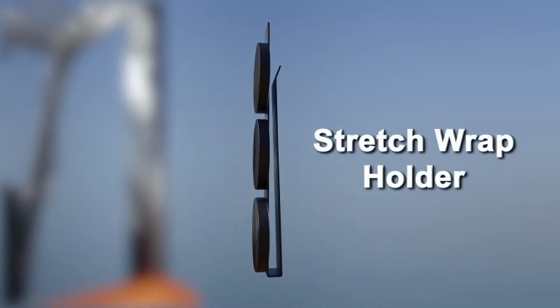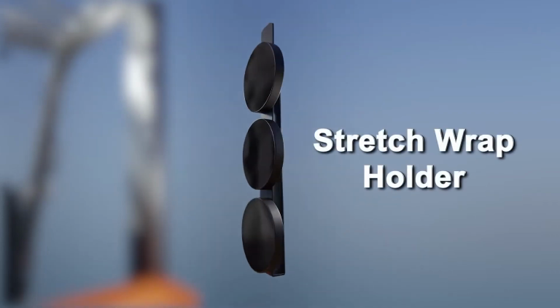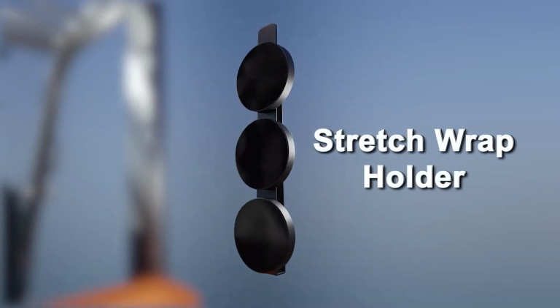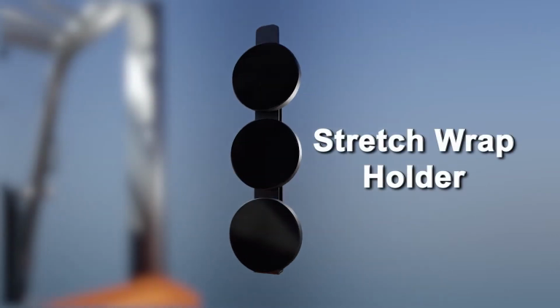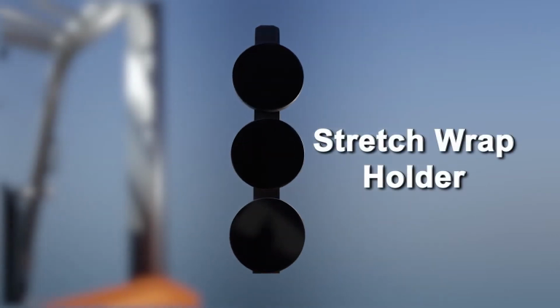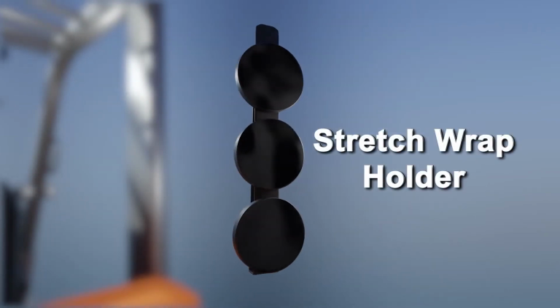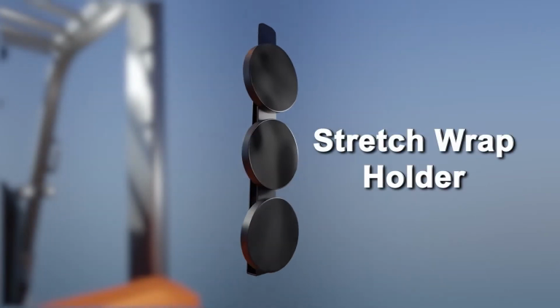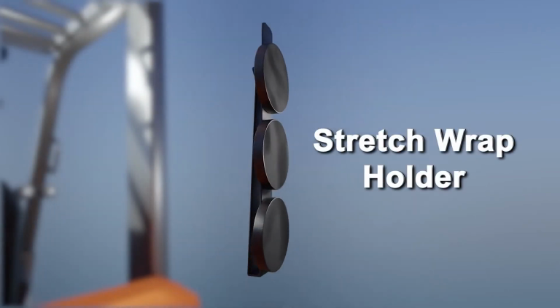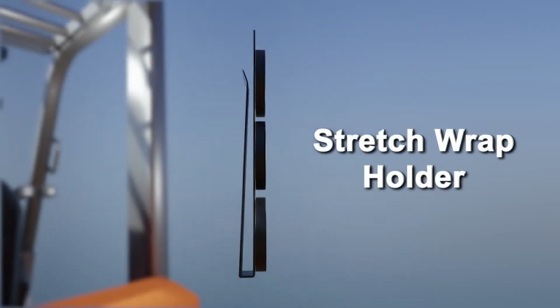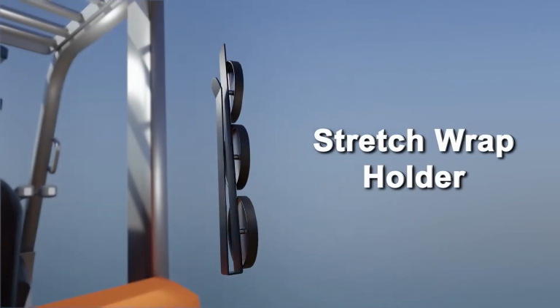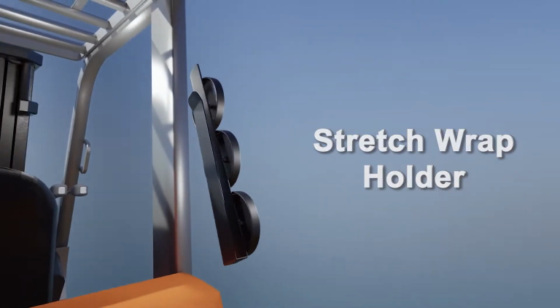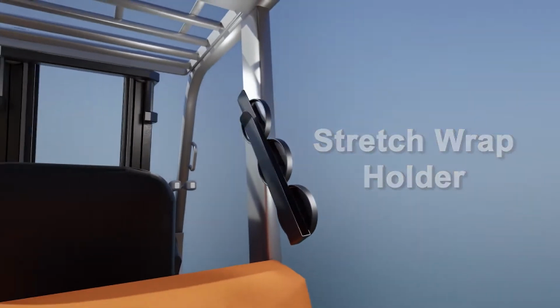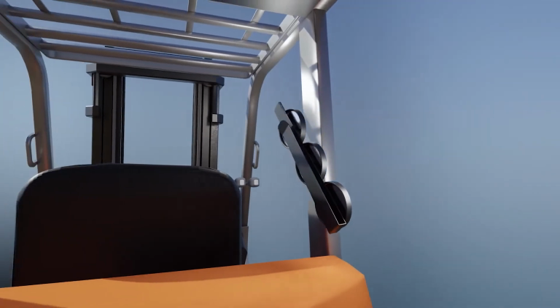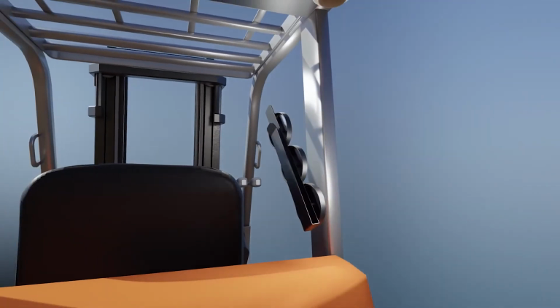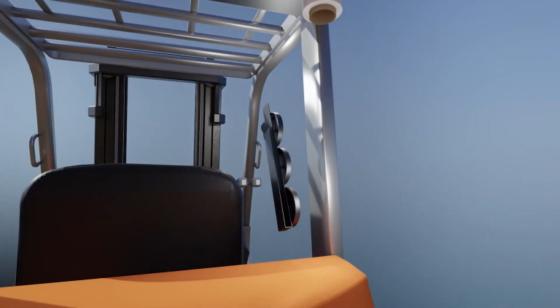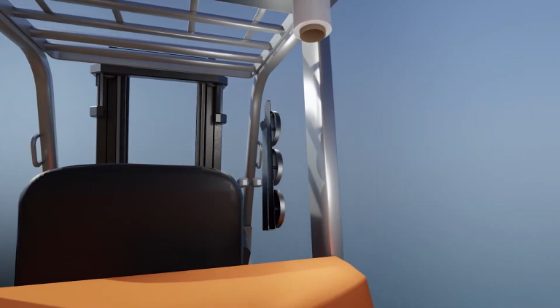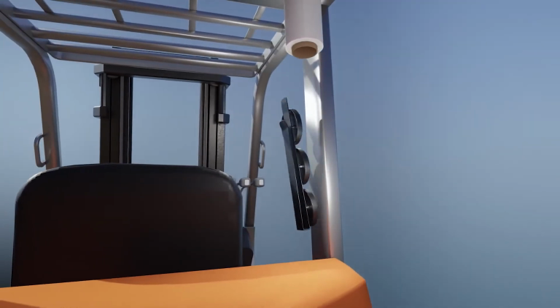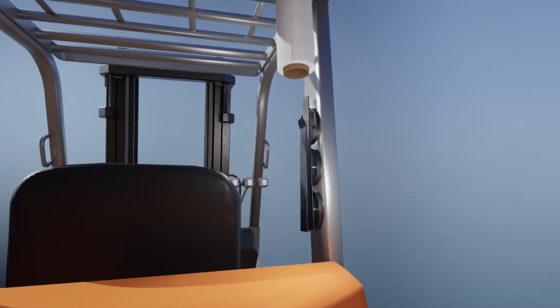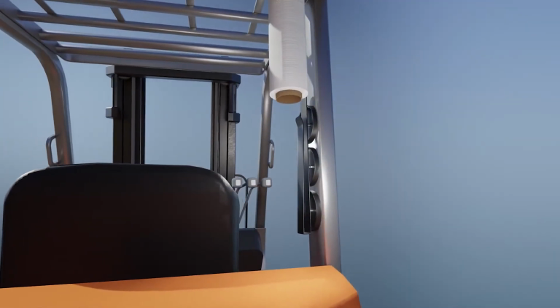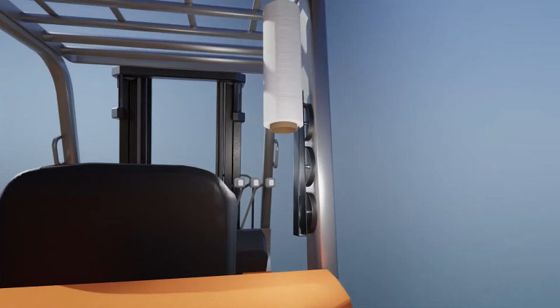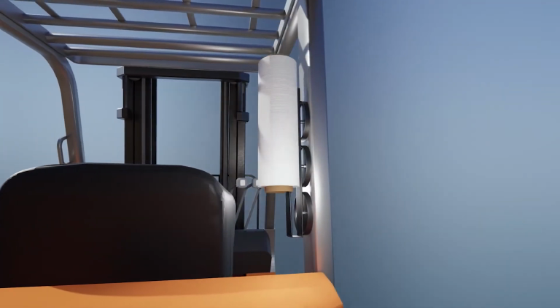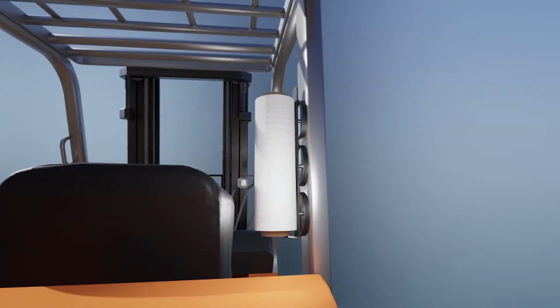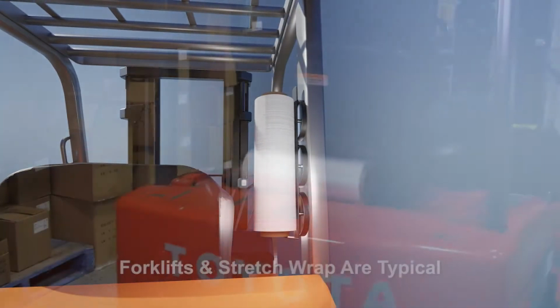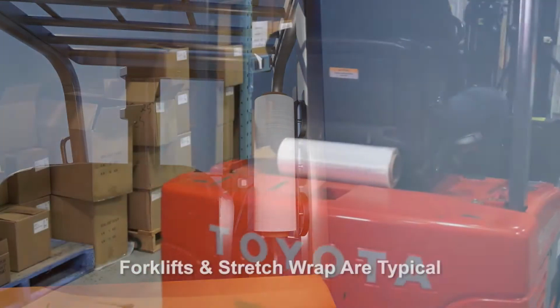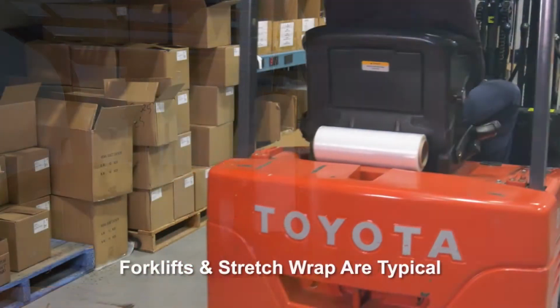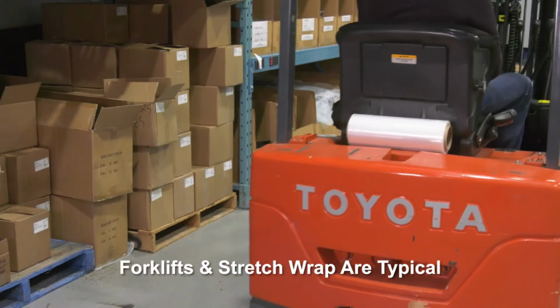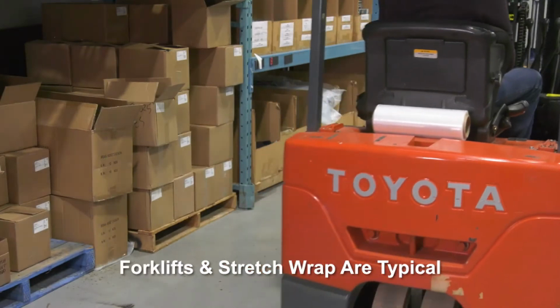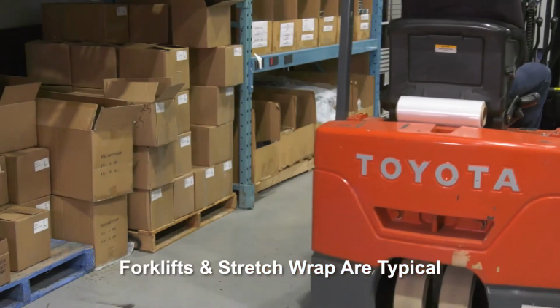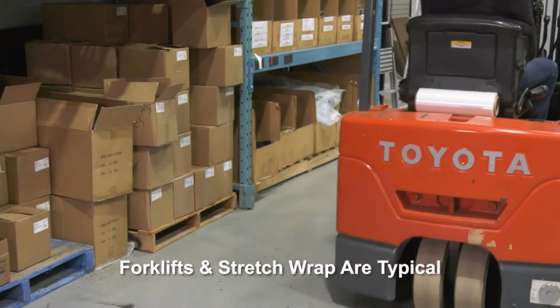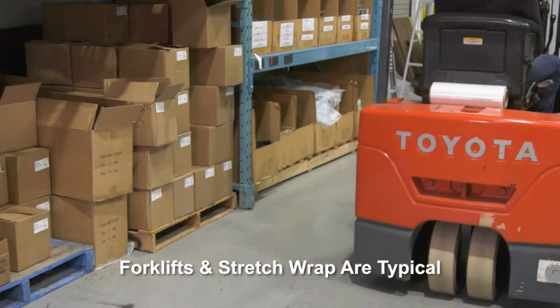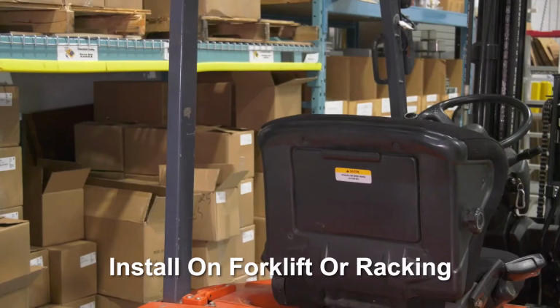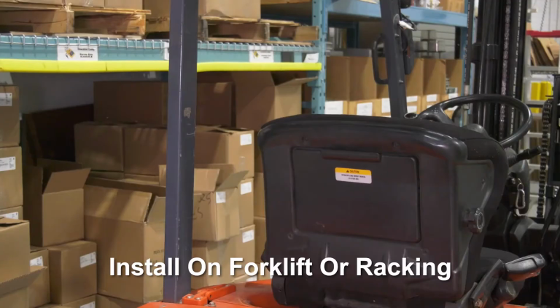Introducing the Forklift Stretch Wrap Holder, a simple magnetically placed holder for a stretch wrap. Forklifts usually have a stretch wrap on board — why not give it a home?